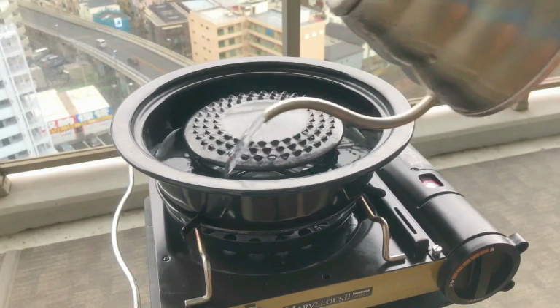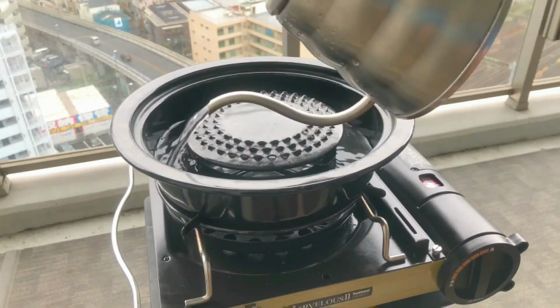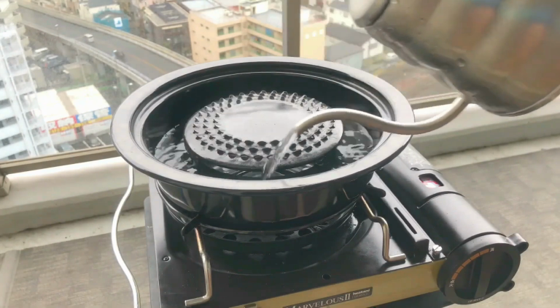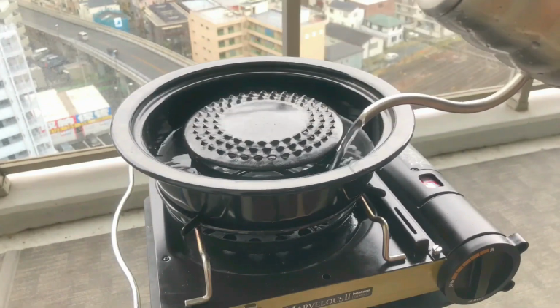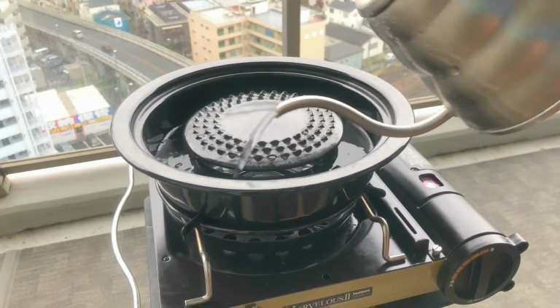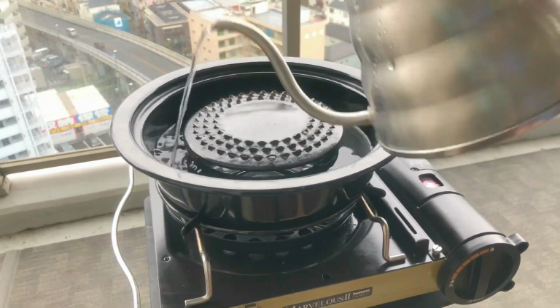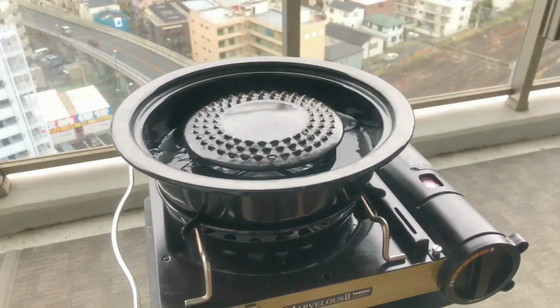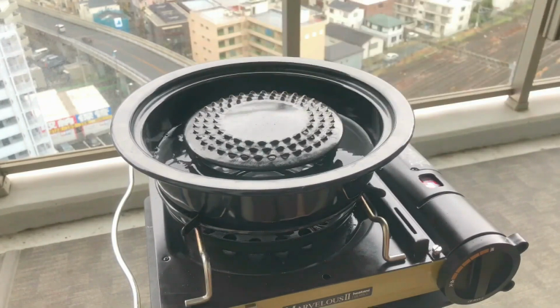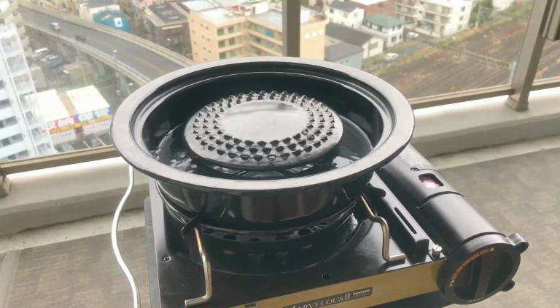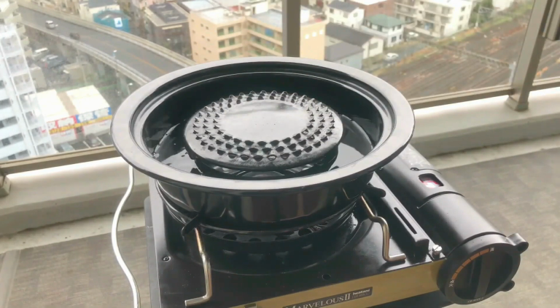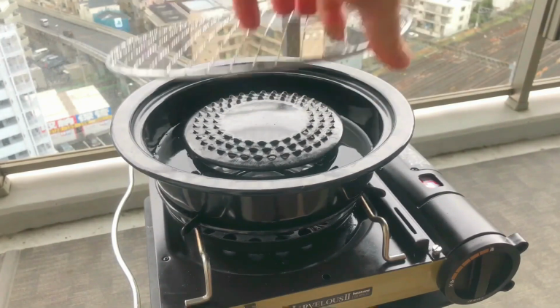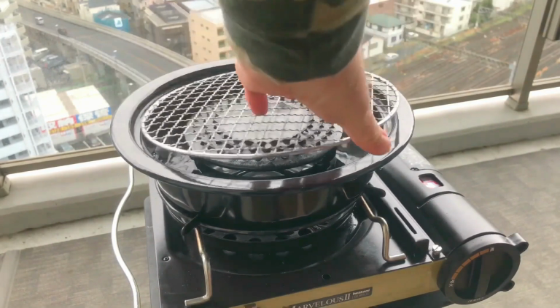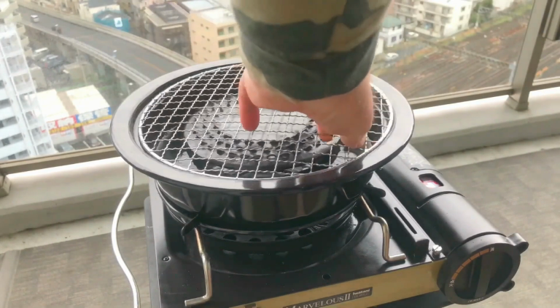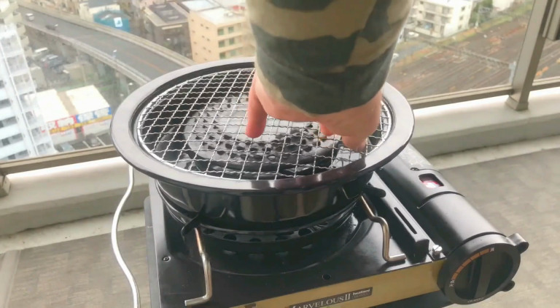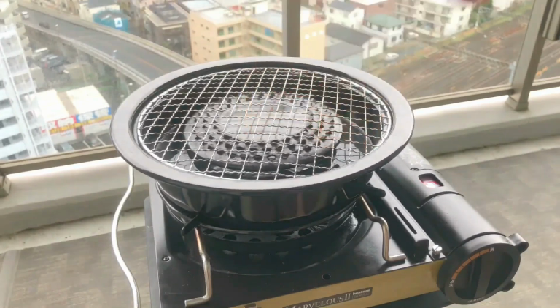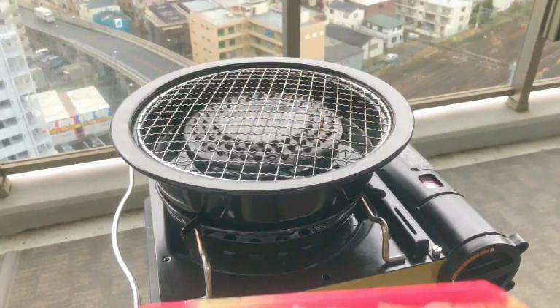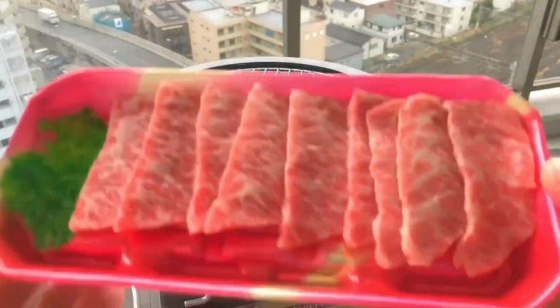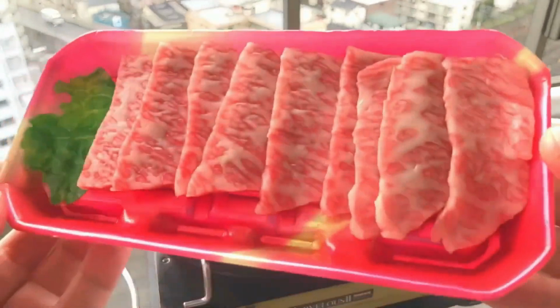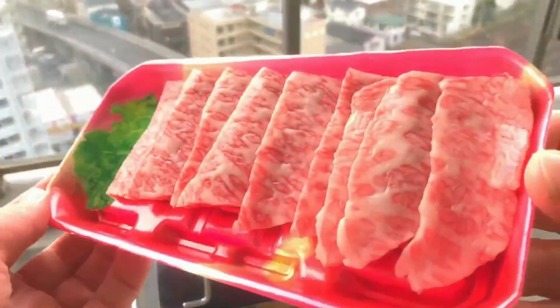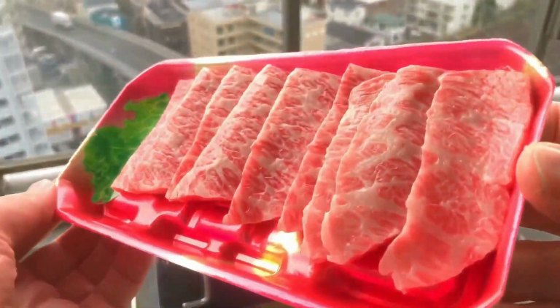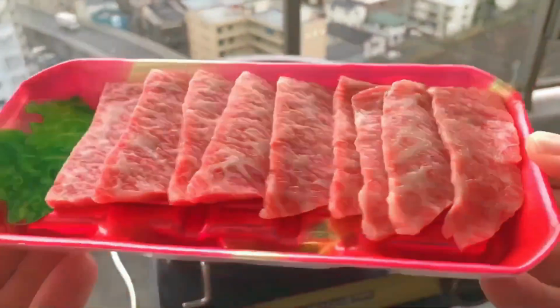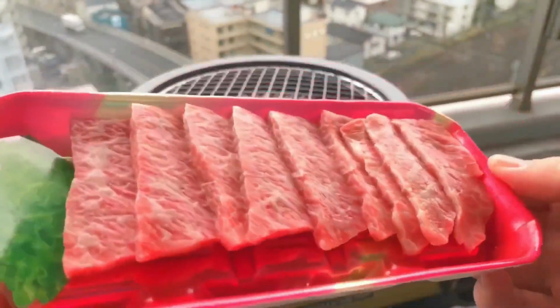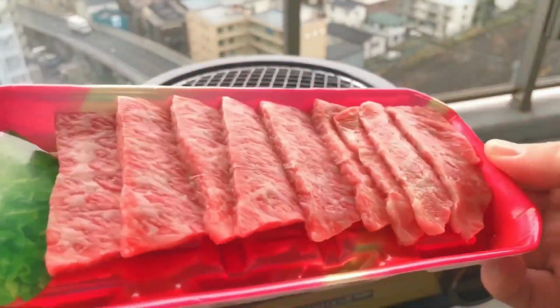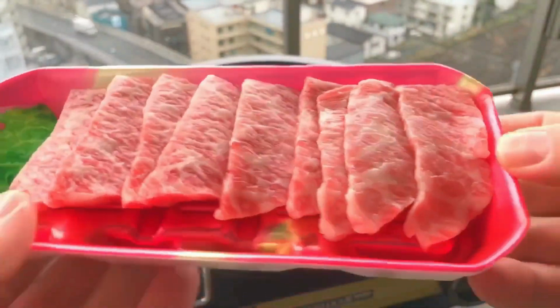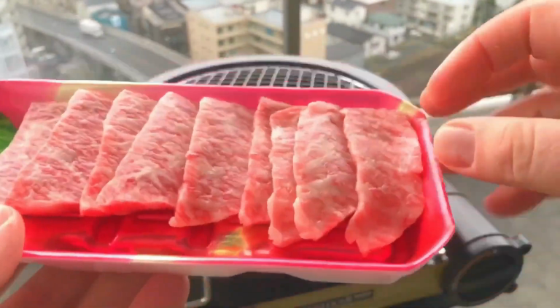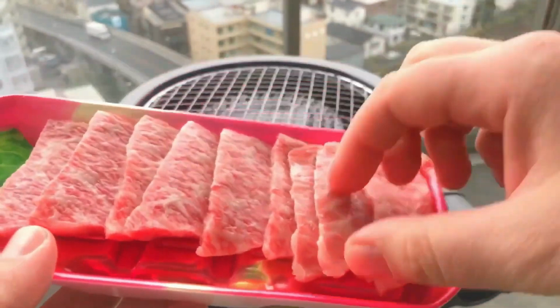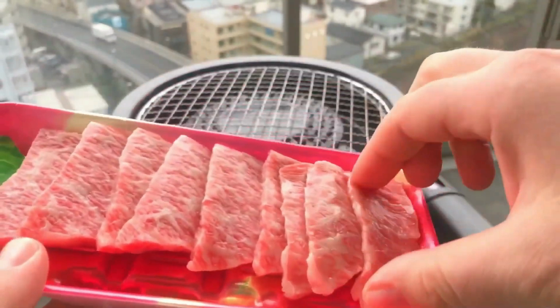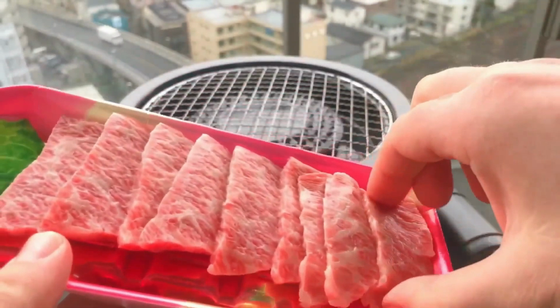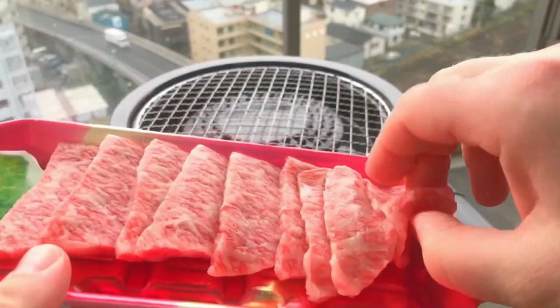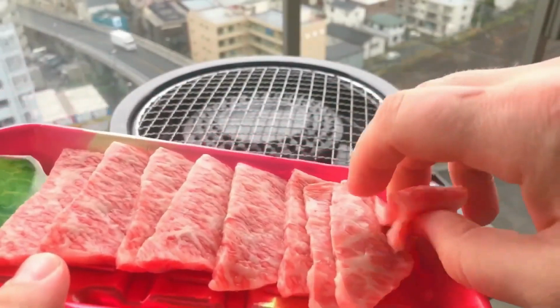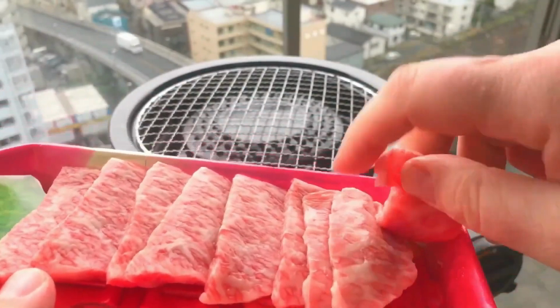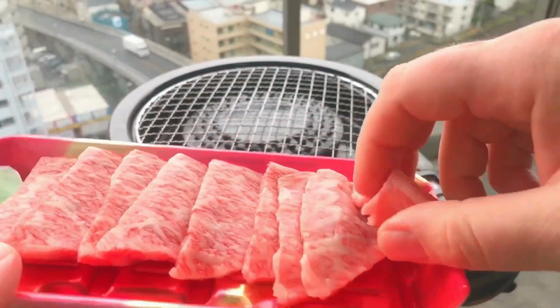The ingredients you choose can really make or break a wrap. If you choose the wrong ingredients, it's going to be bland. And if you put some thought into it, it can be amazing. I'm going to make you one that is amazing.